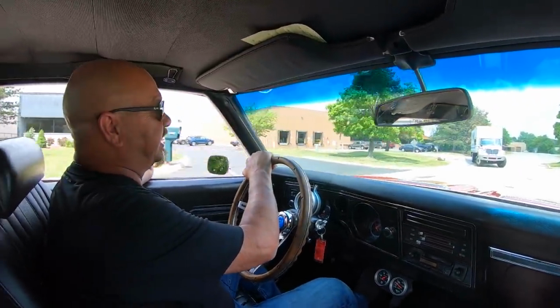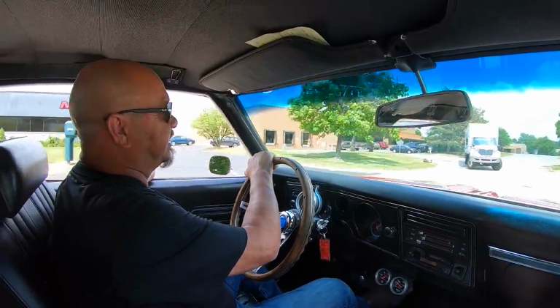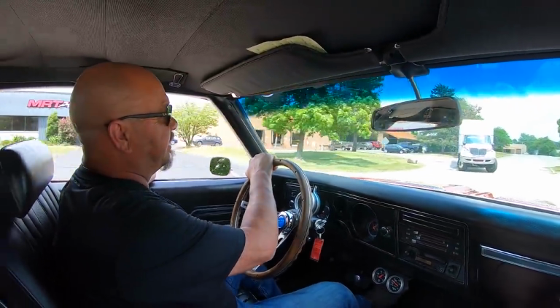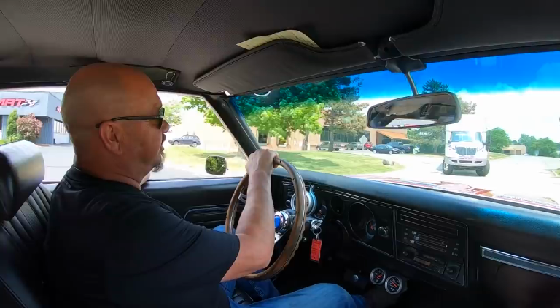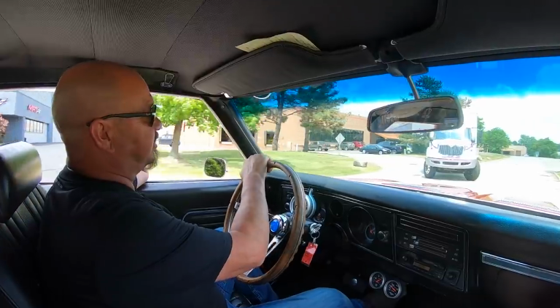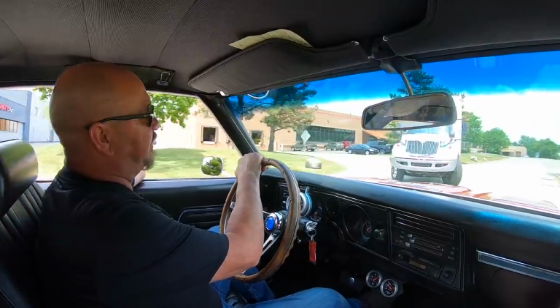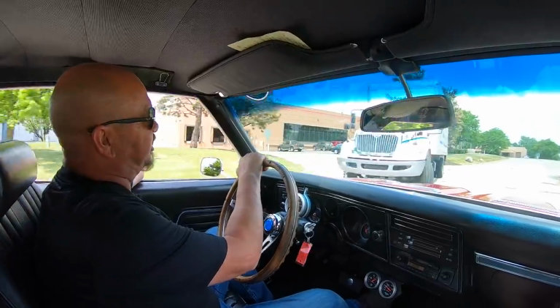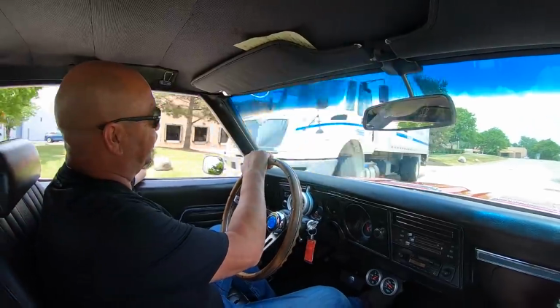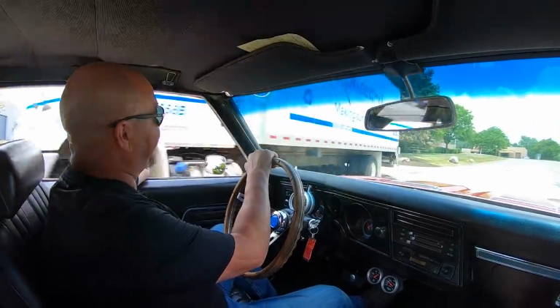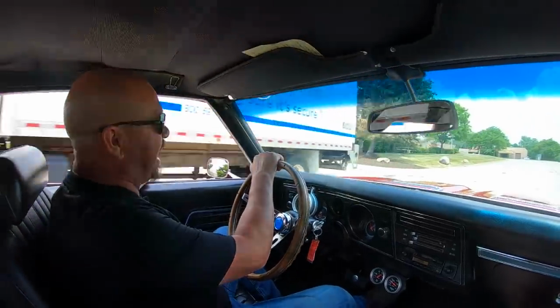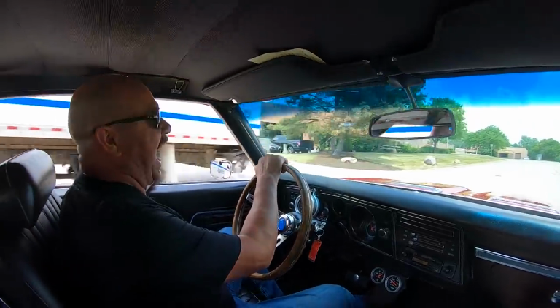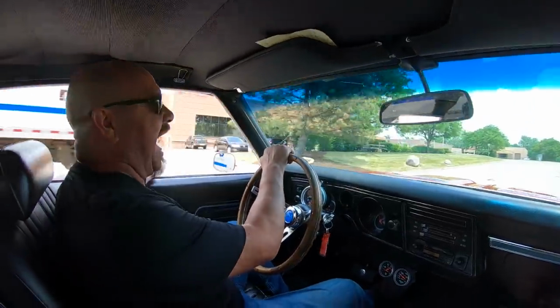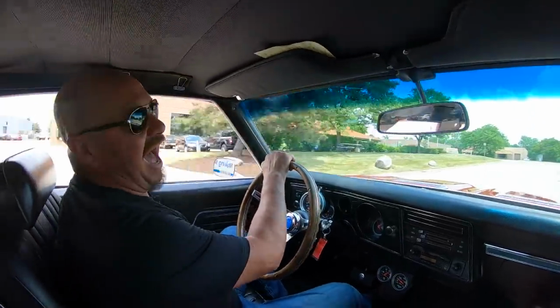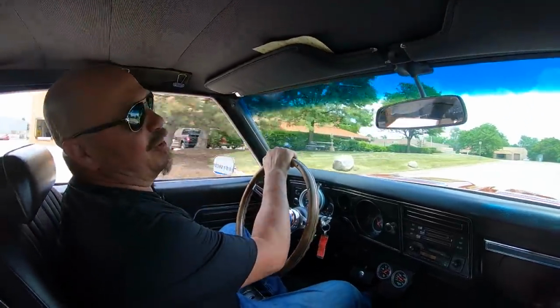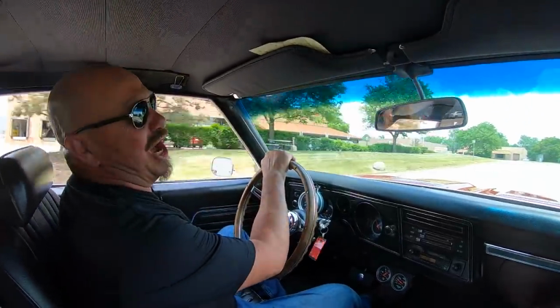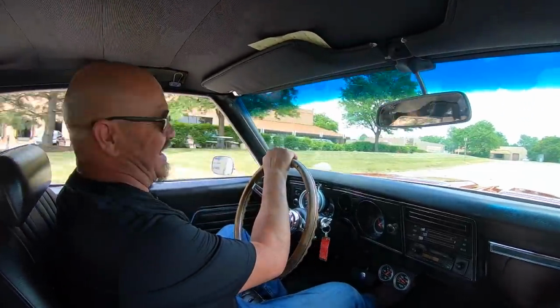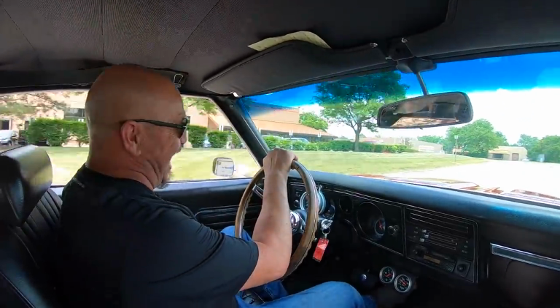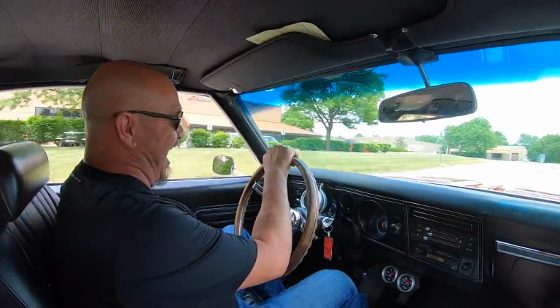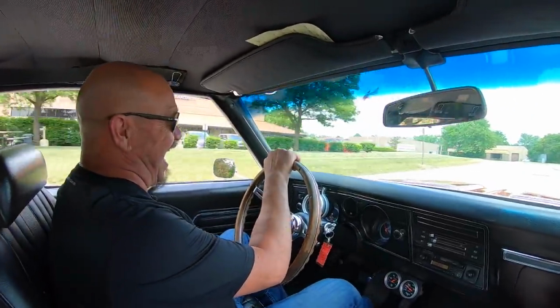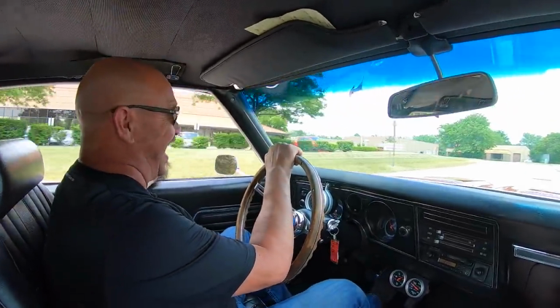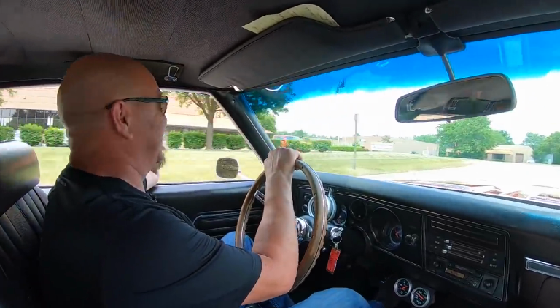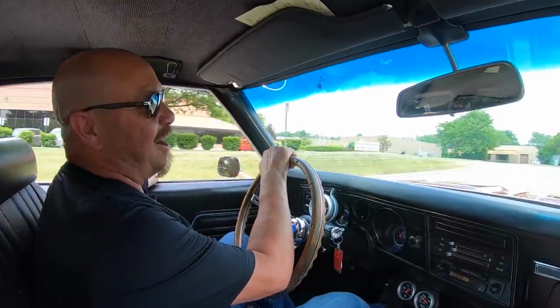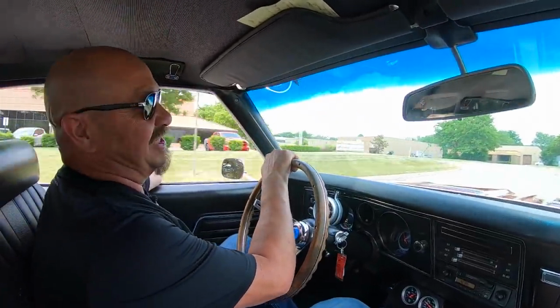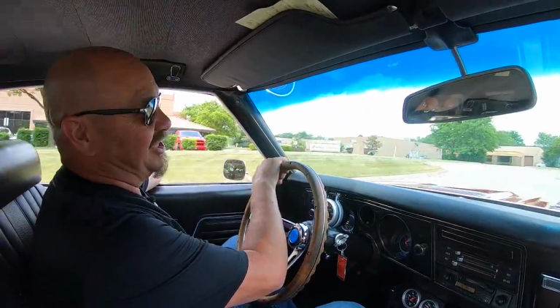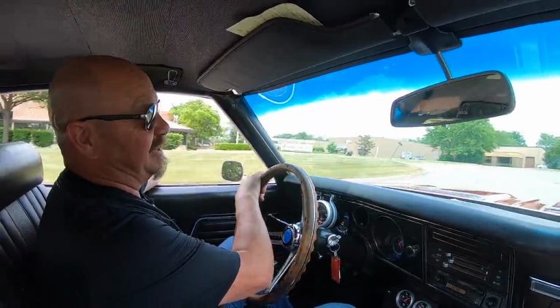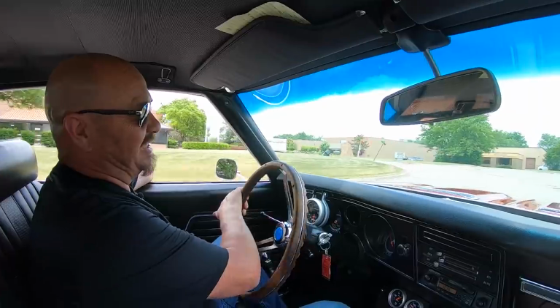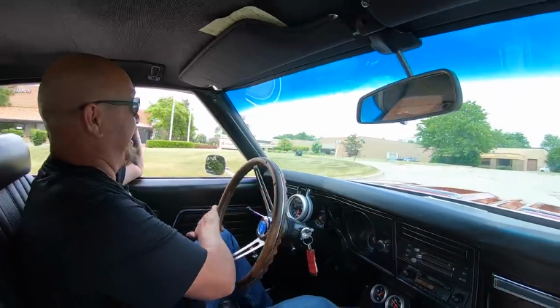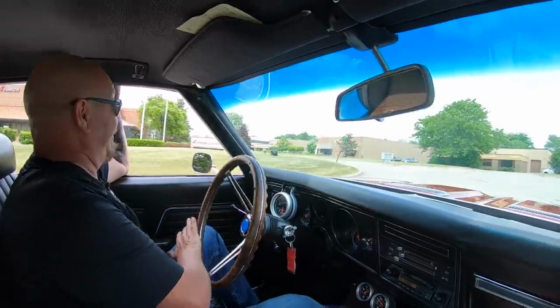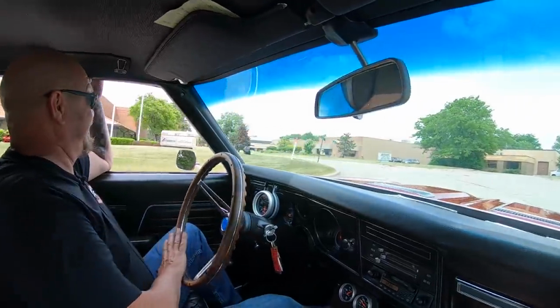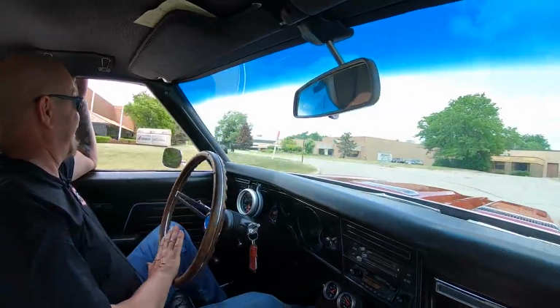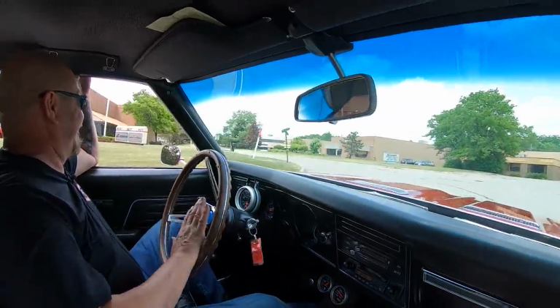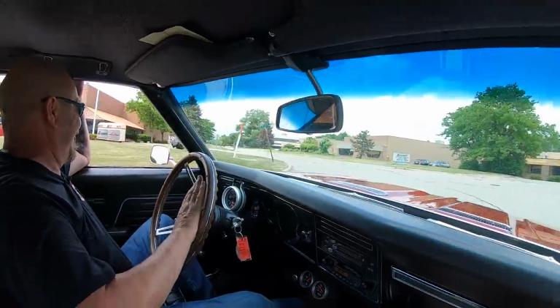Looks like his semi-truck is going to play chicken with me — I won! I wouldn't suggest playing chicken with a semi-truck though.